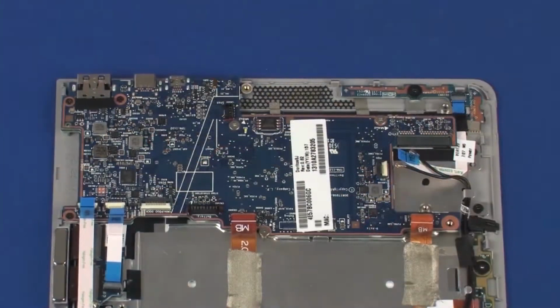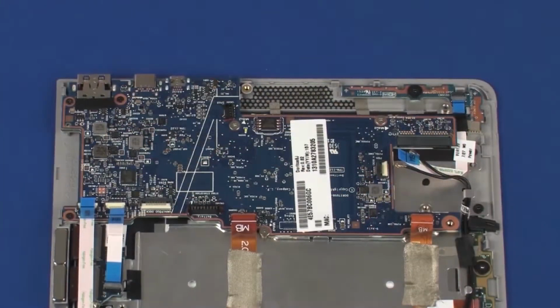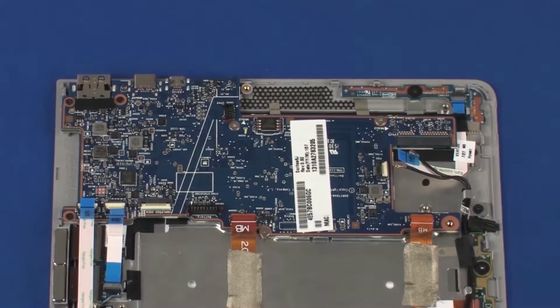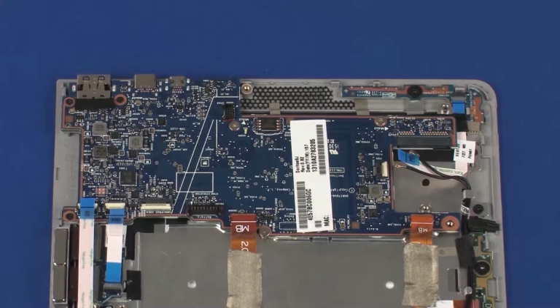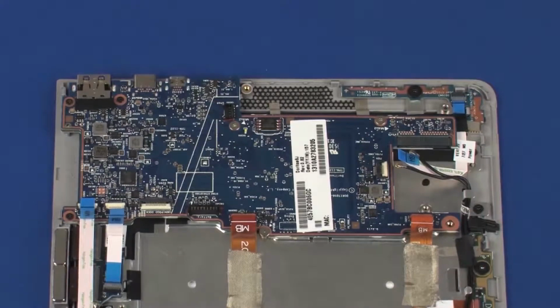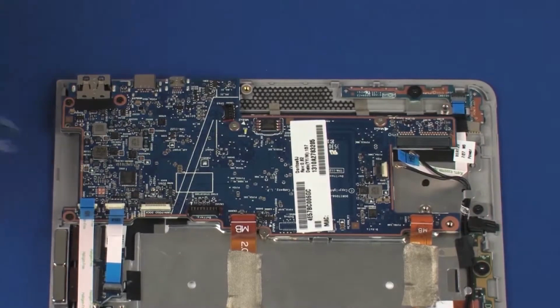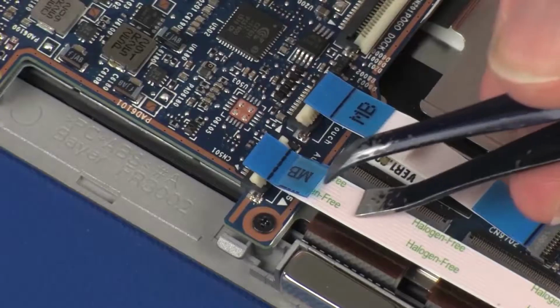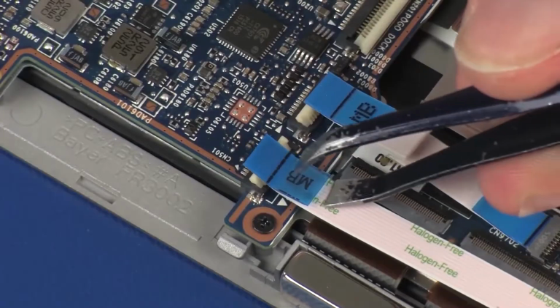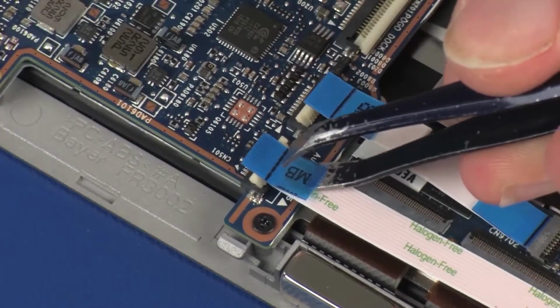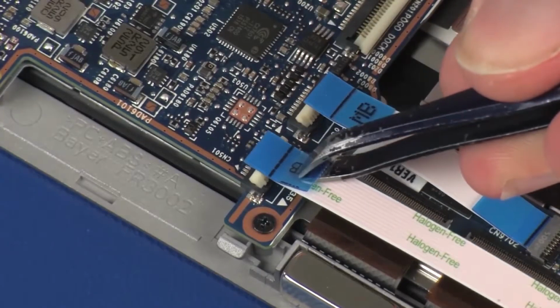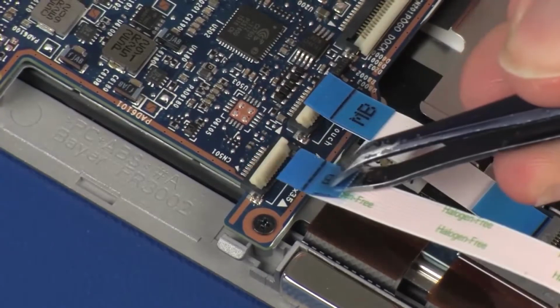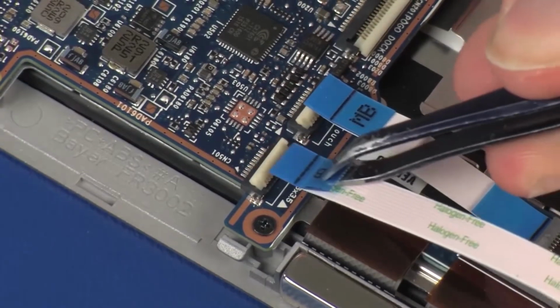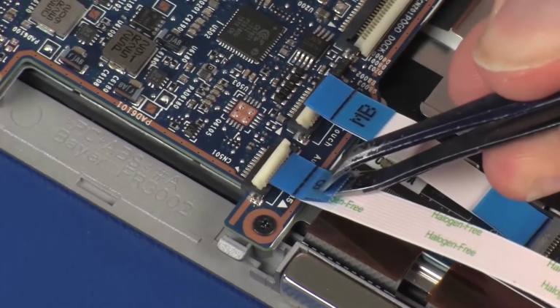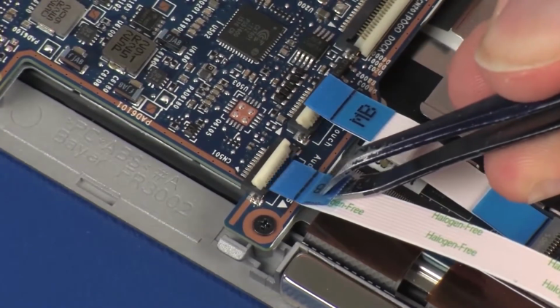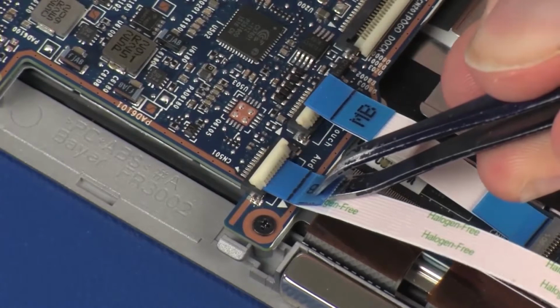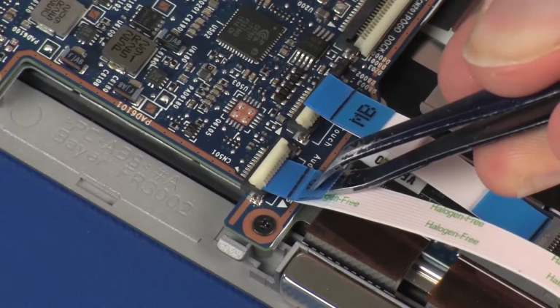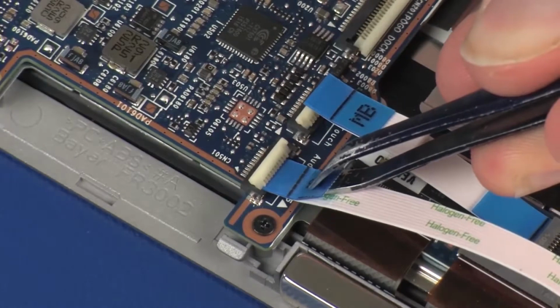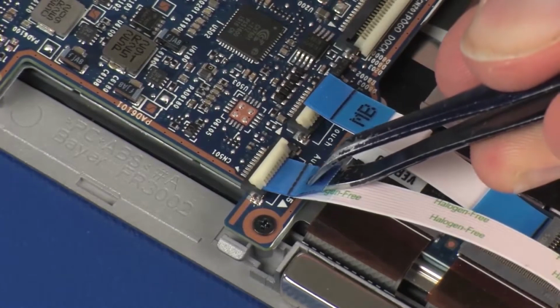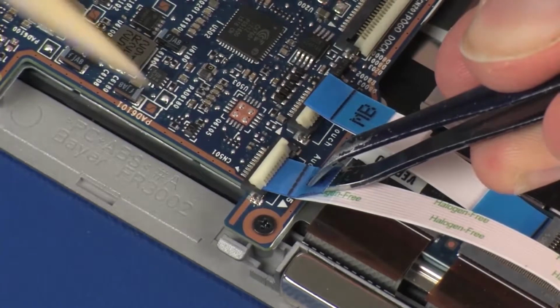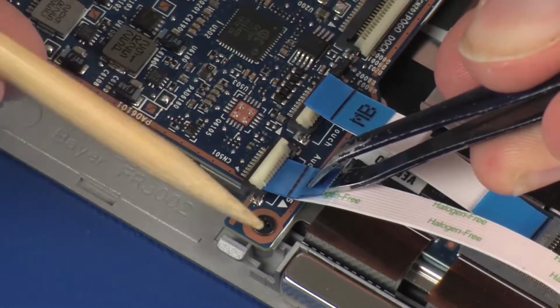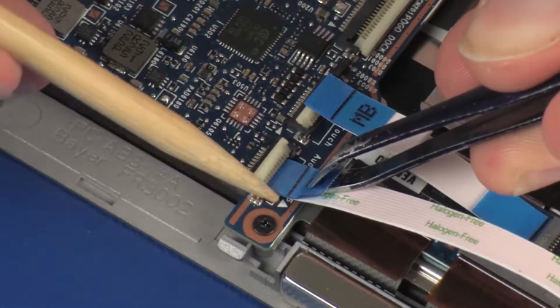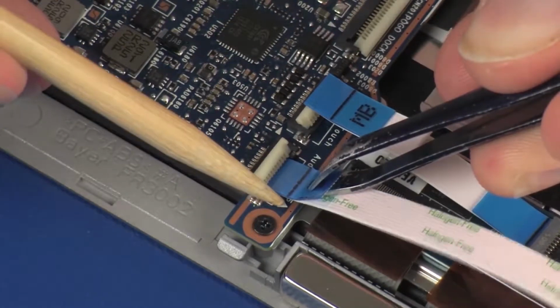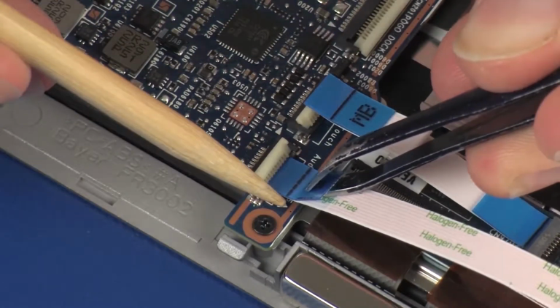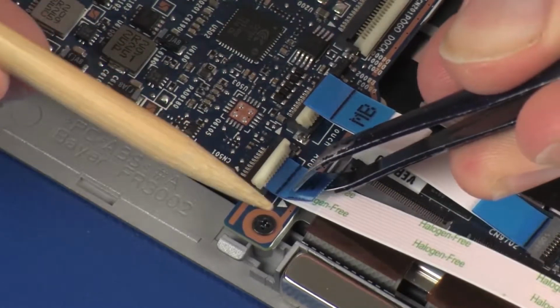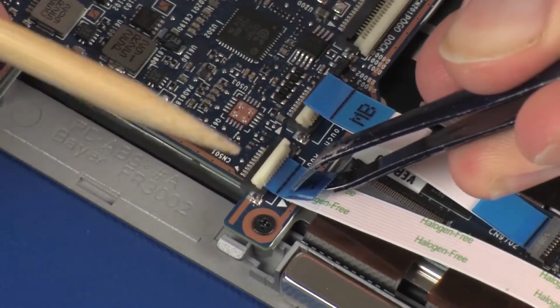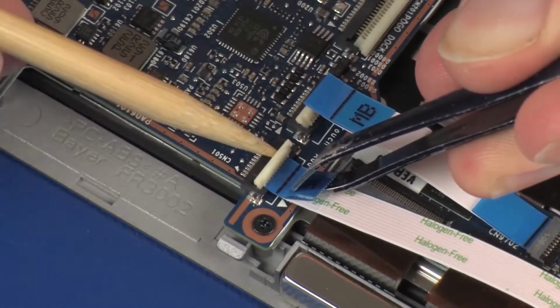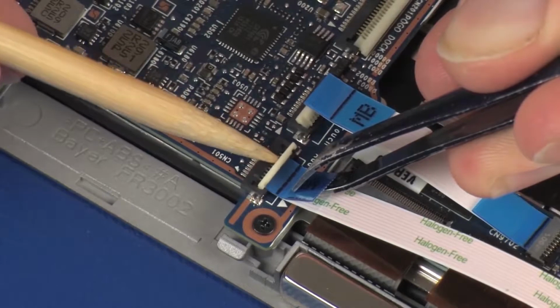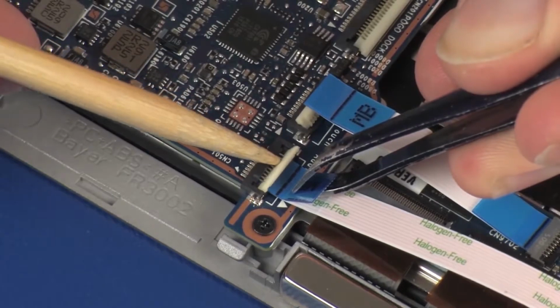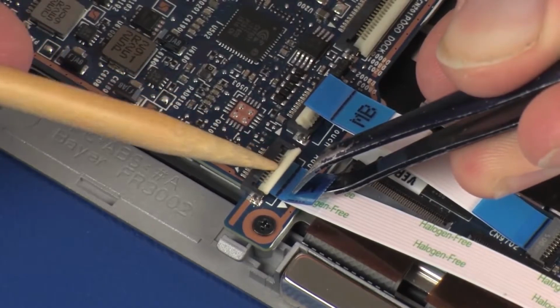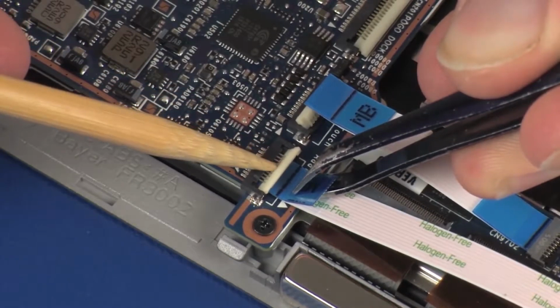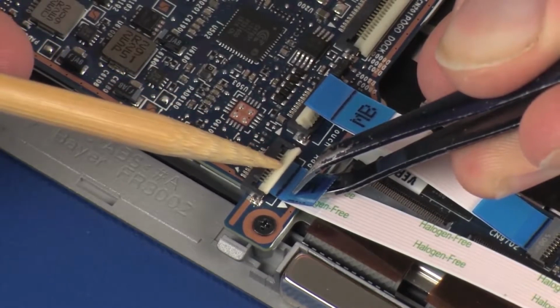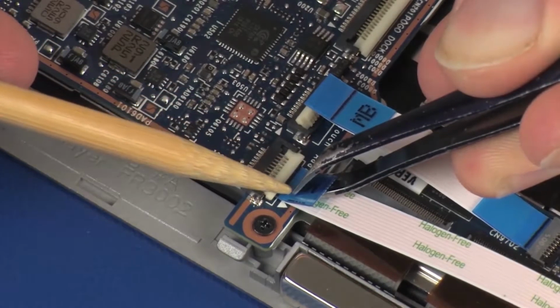Insert the audio board ribbon cable into the audio board ZIF connector on the system board and press the locking bar down to lock the cable into place. CAUTION: Use care to prevent damaging the ZIF connector and ribbon cable.